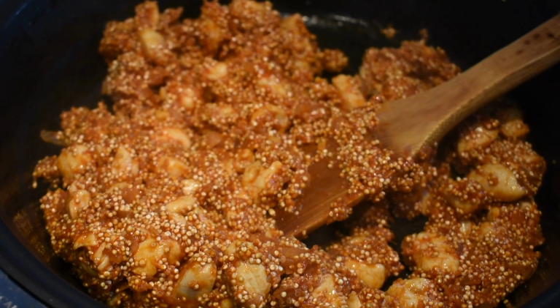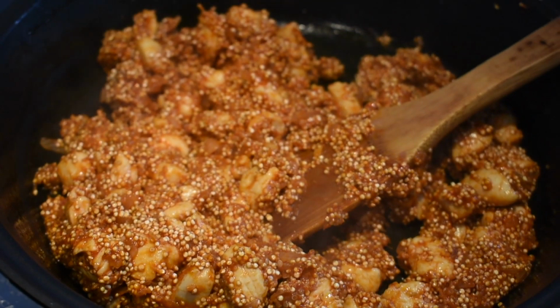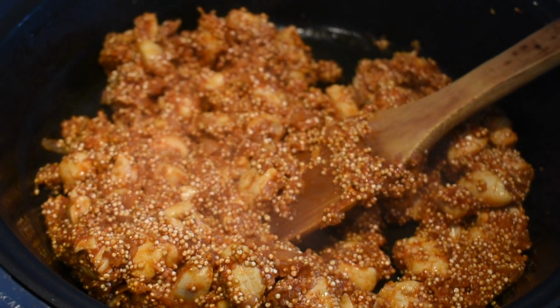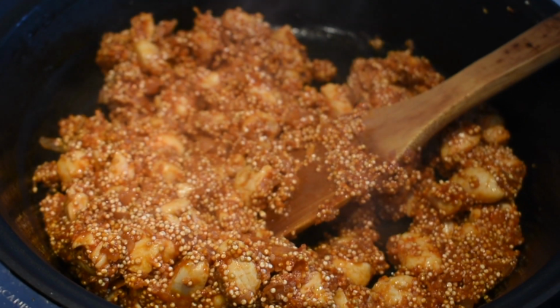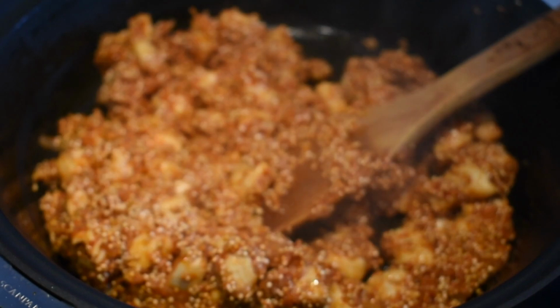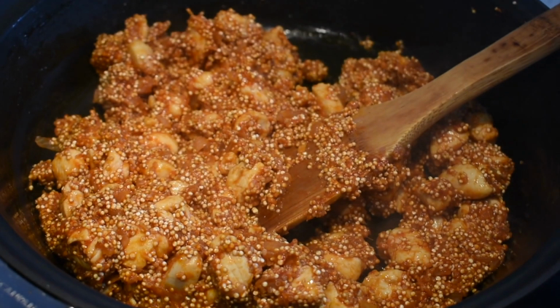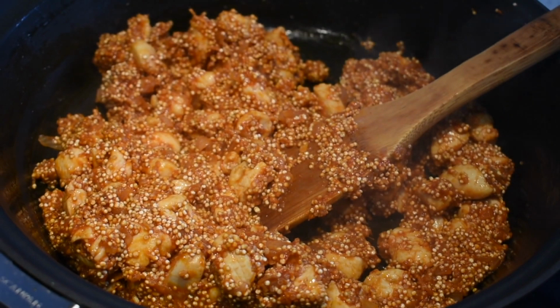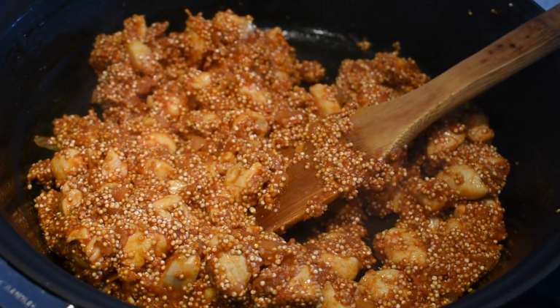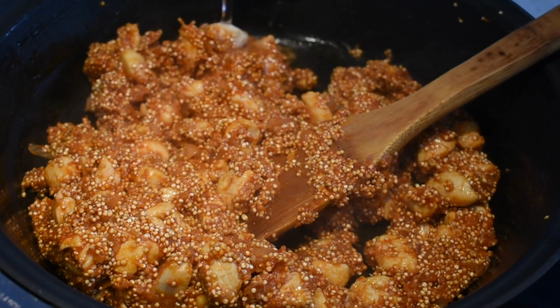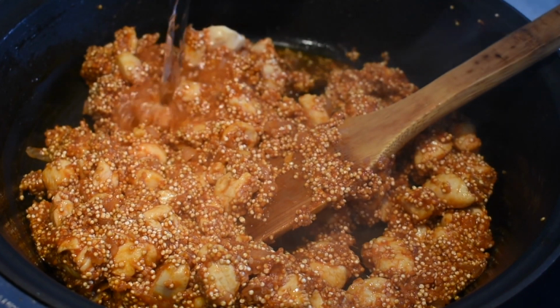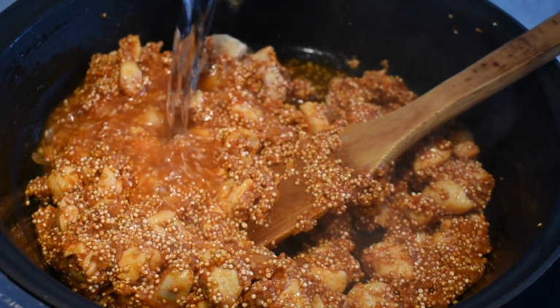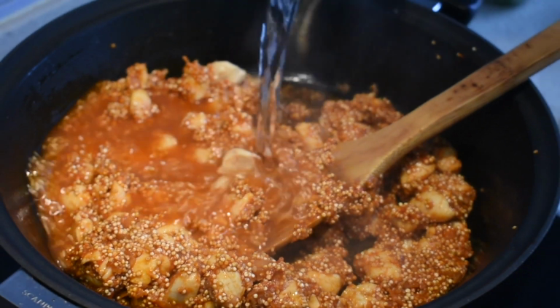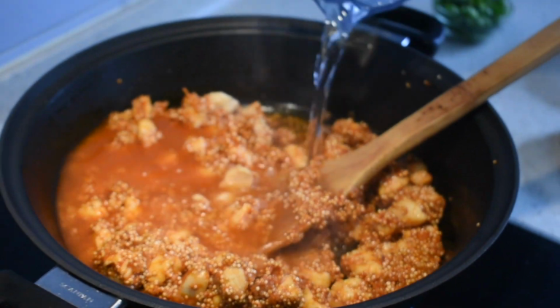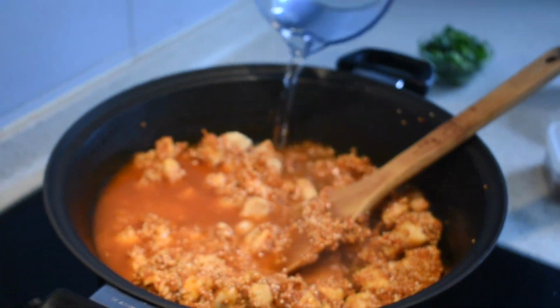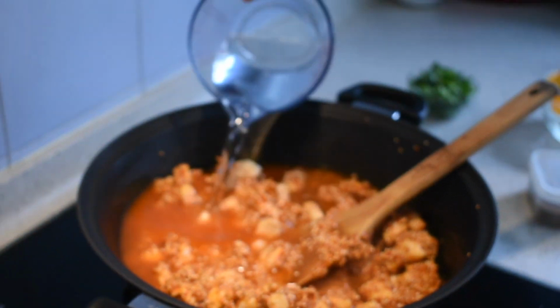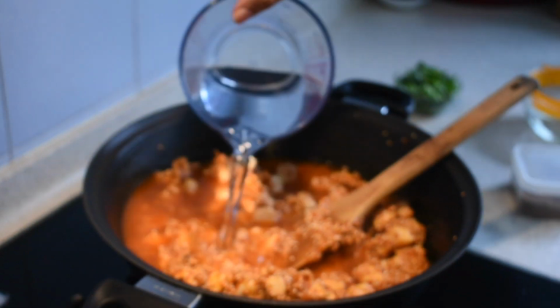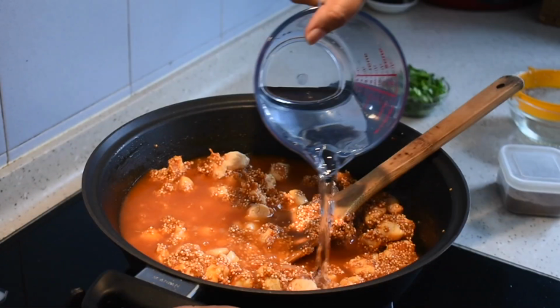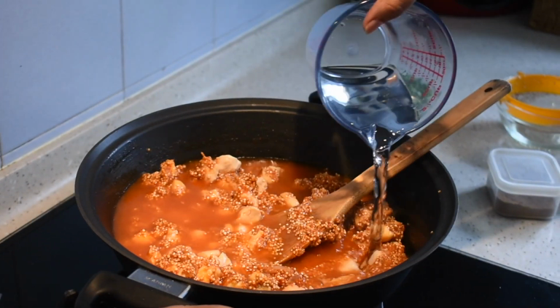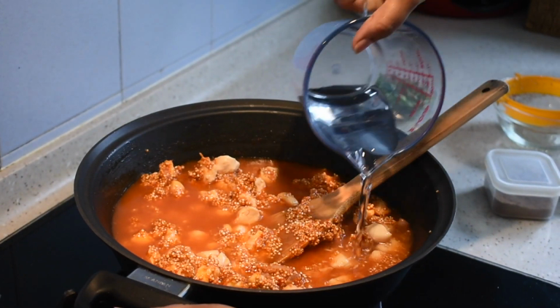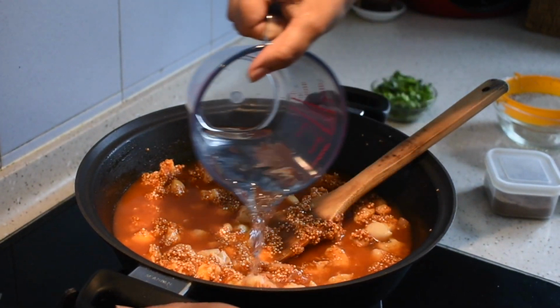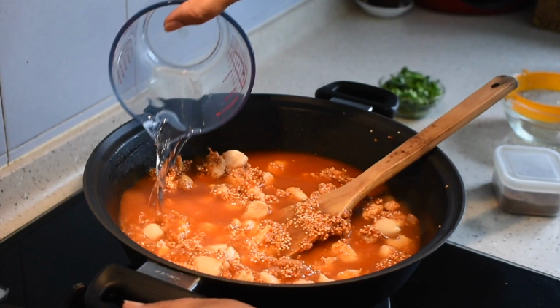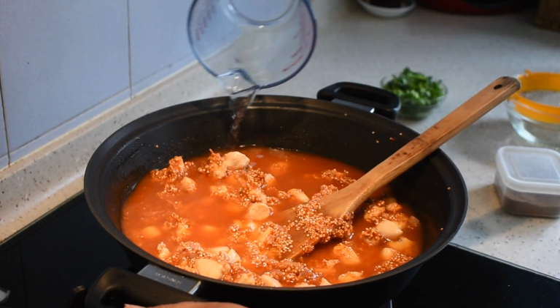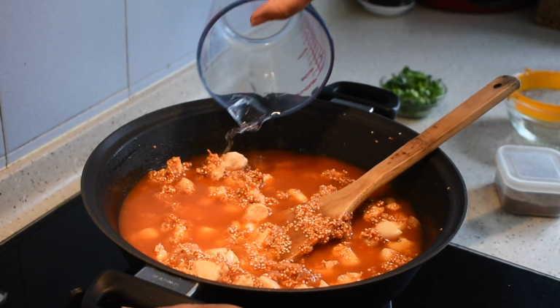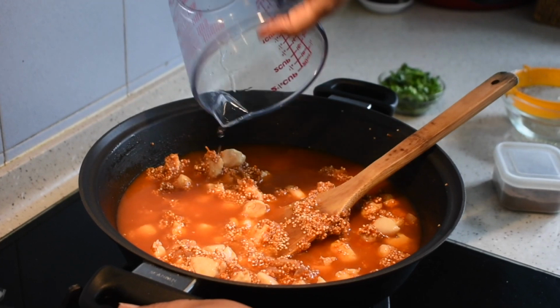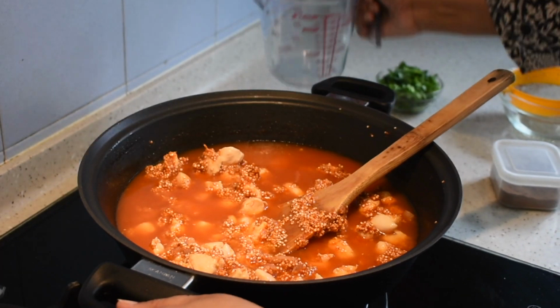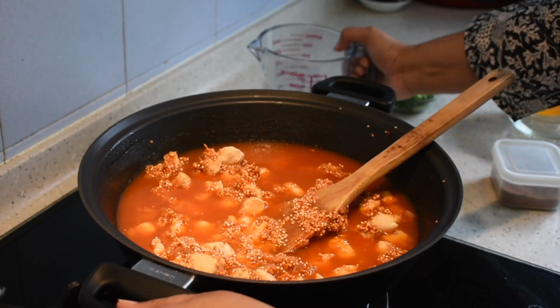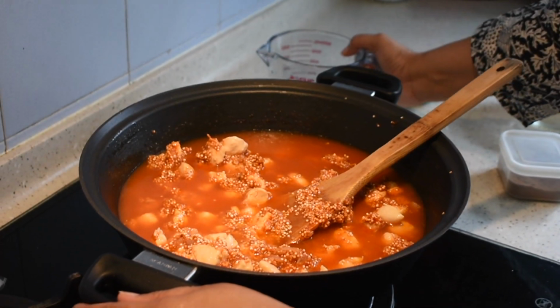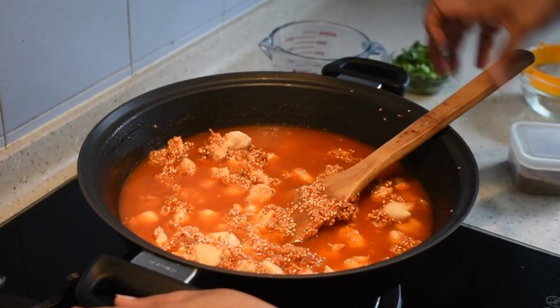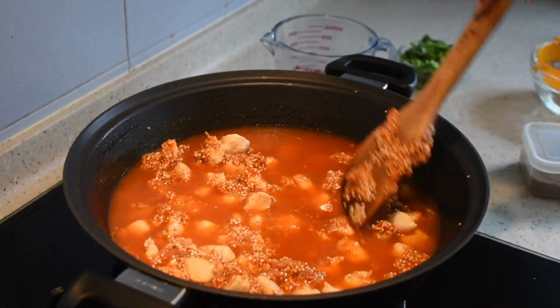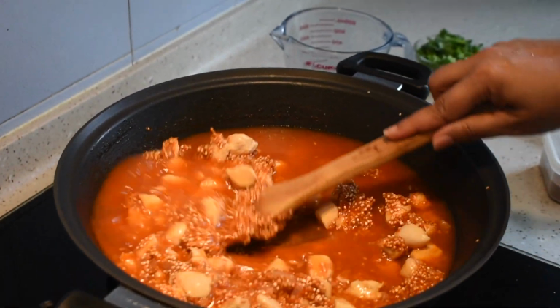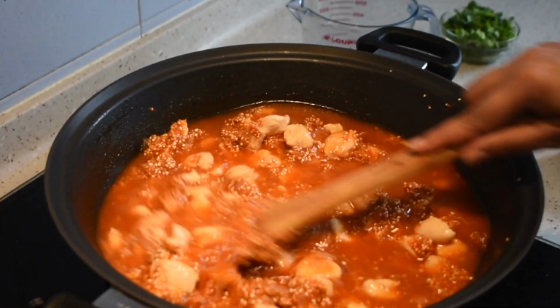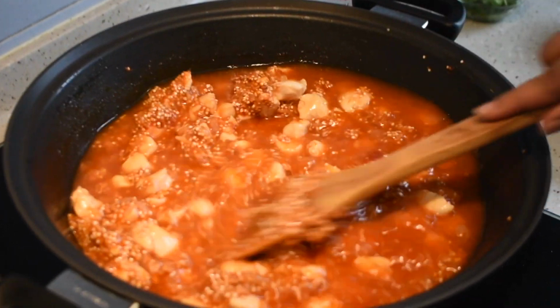I have sauteed it for roughly 3 minutes. Now I am adding in the water. Quinoa cooks like rice — for 1 cup of quinoa we add 2 cups of water, the same ratio. So let it boil.